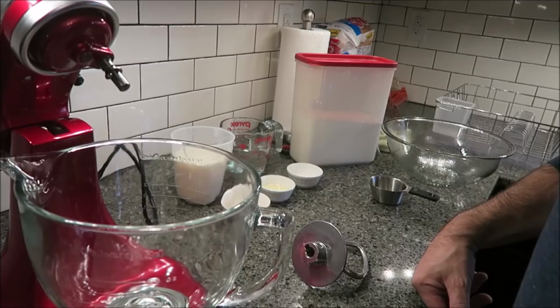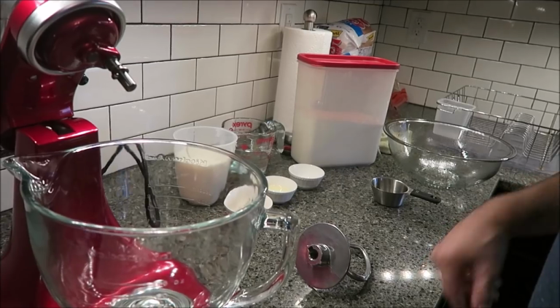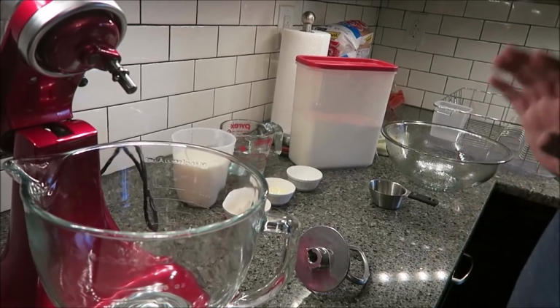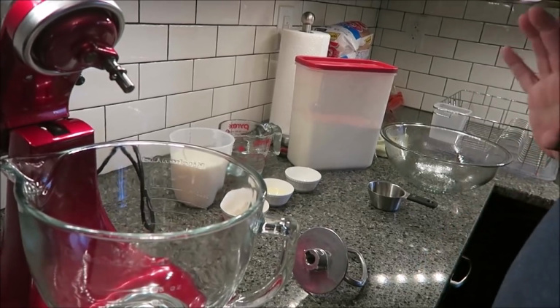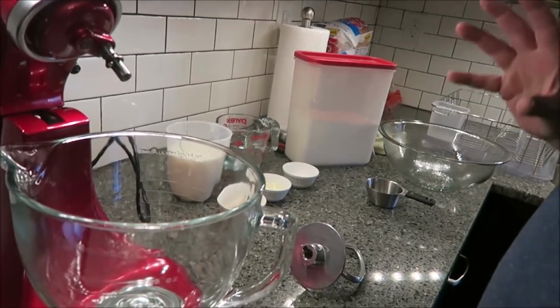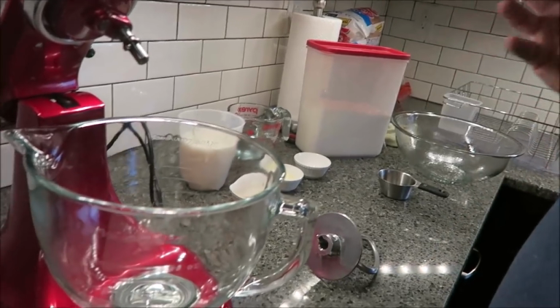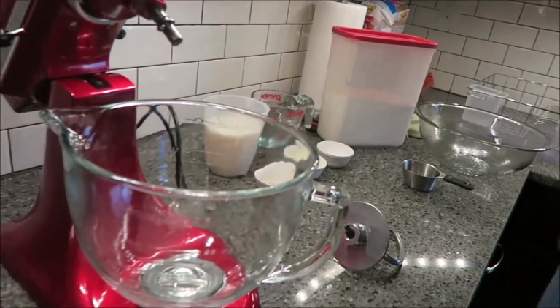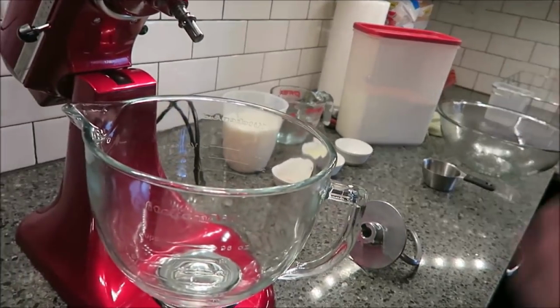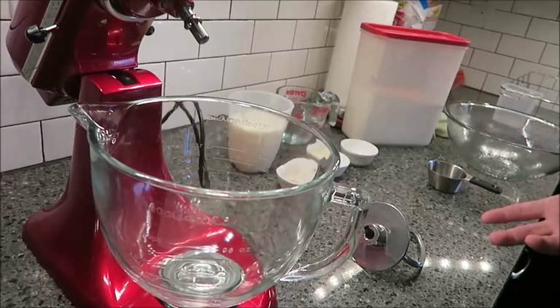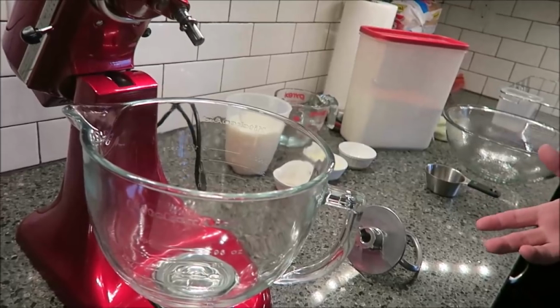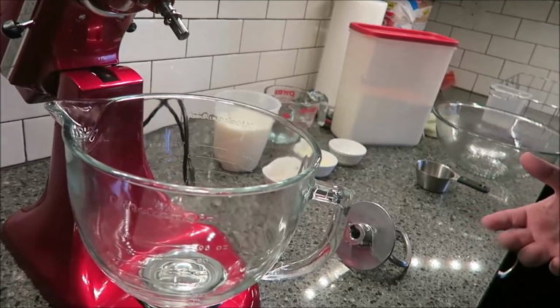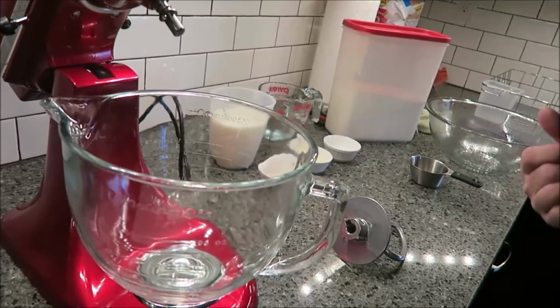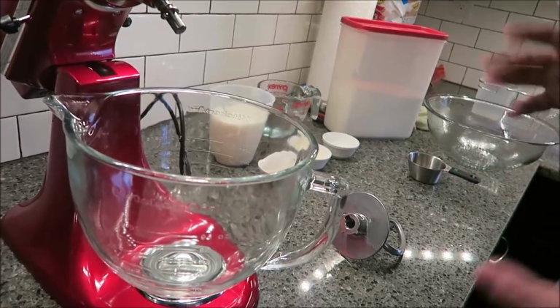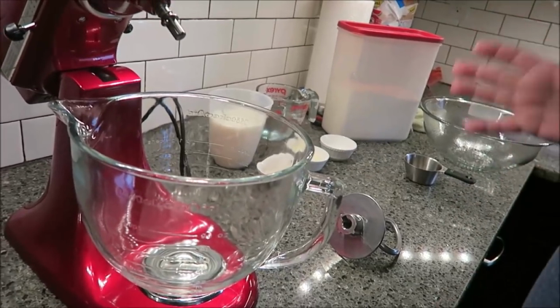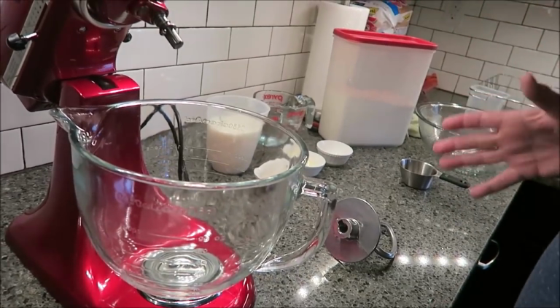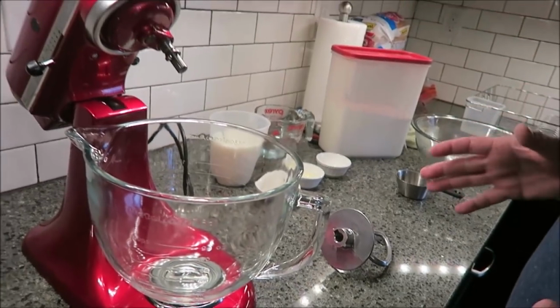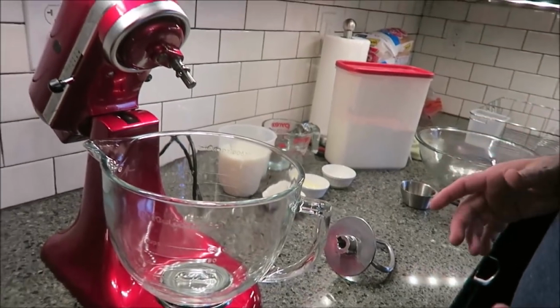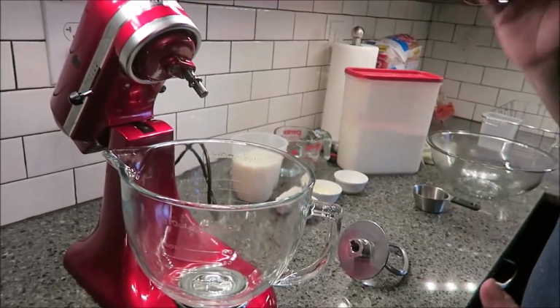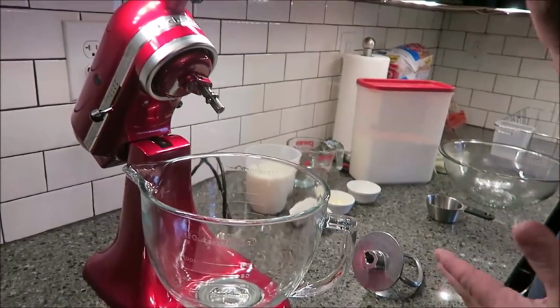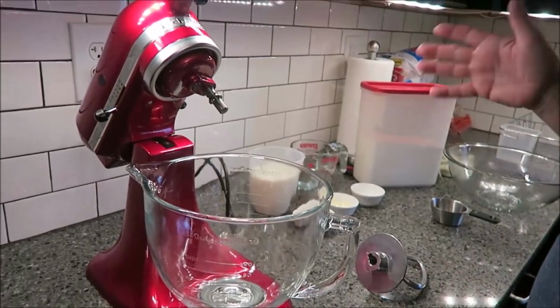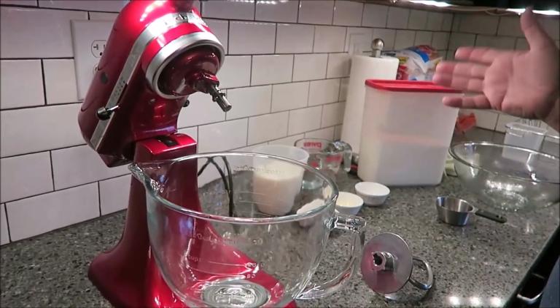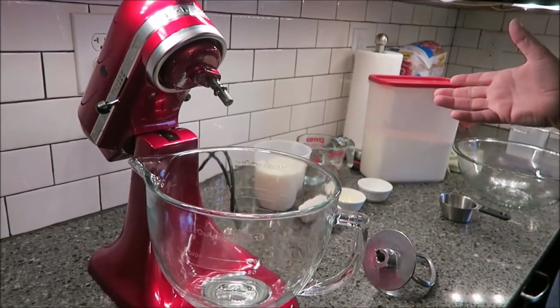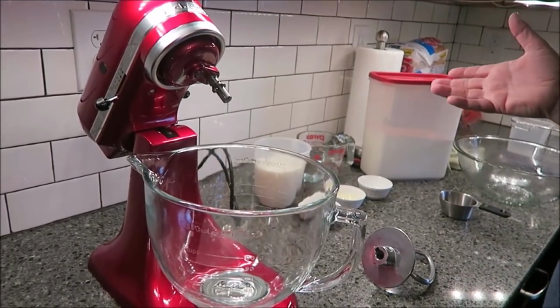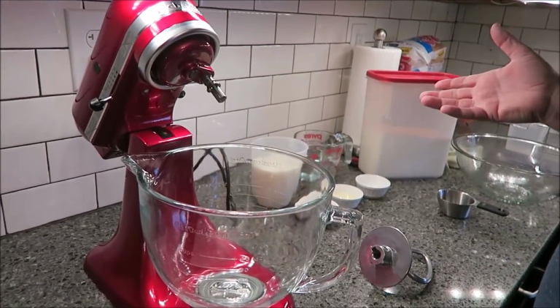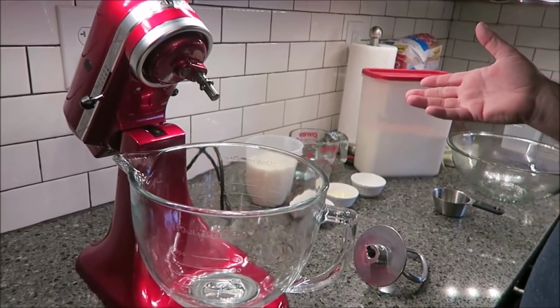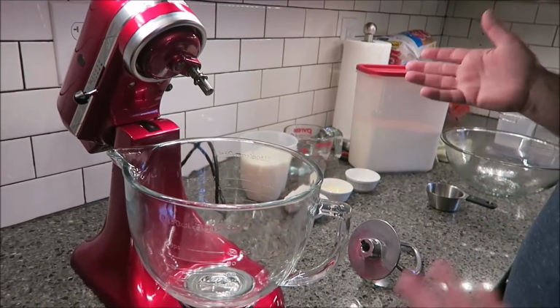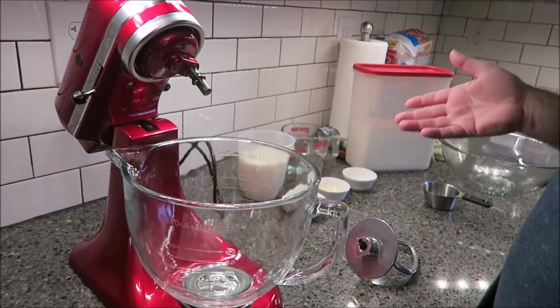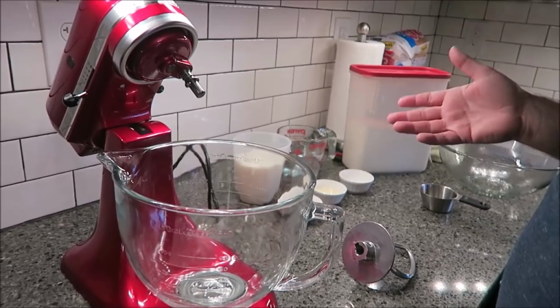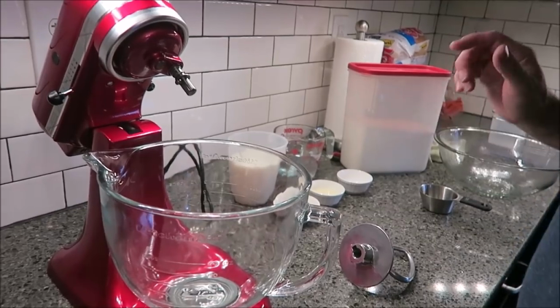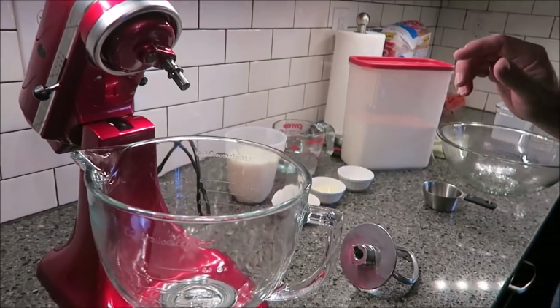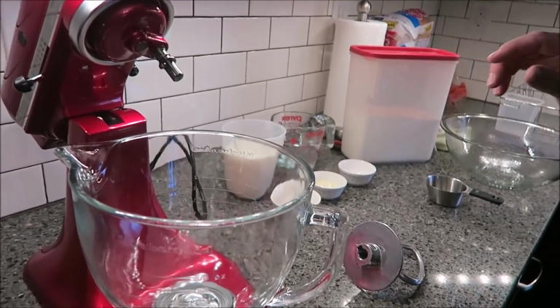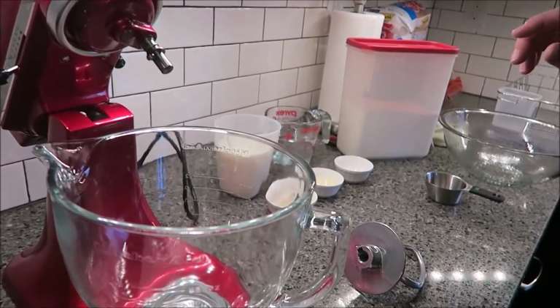Today I'm going to be making pretzel rolls. I got this recipe off the internet — just one of the first ones I found and it sounded really good. So what you need: